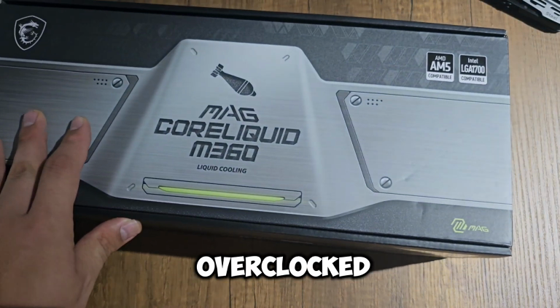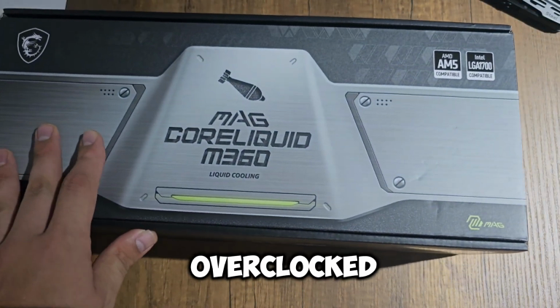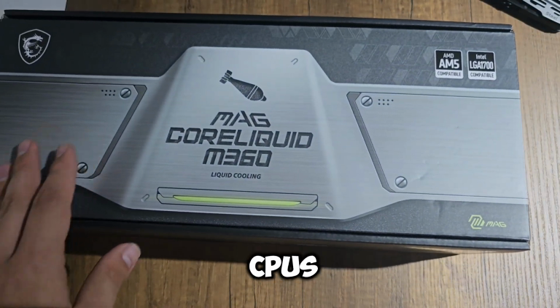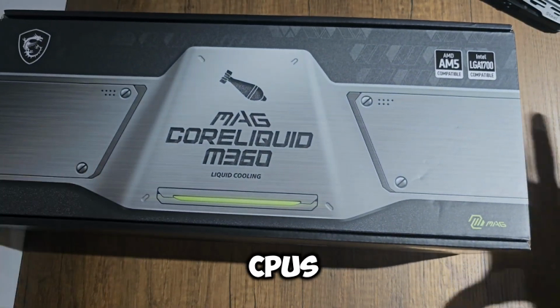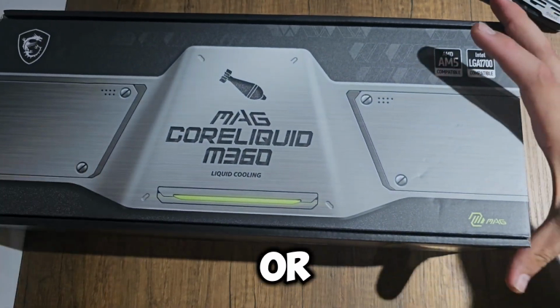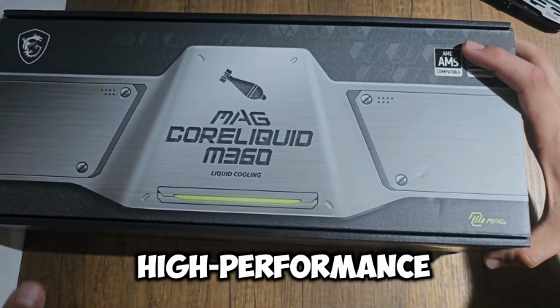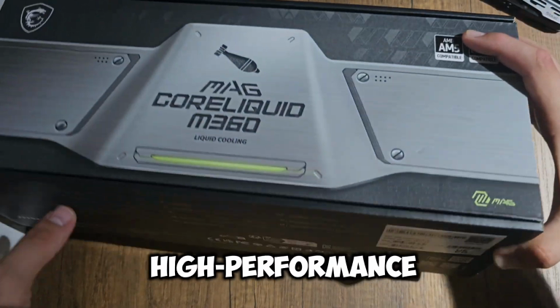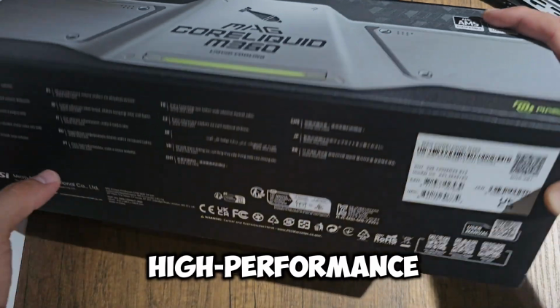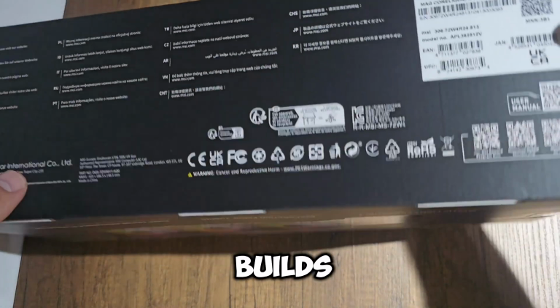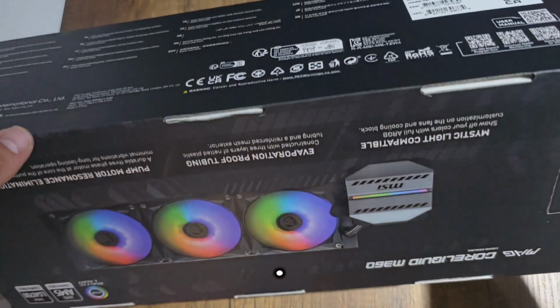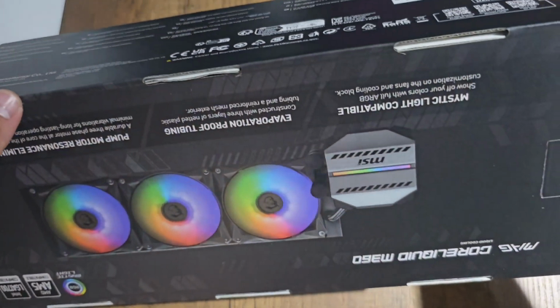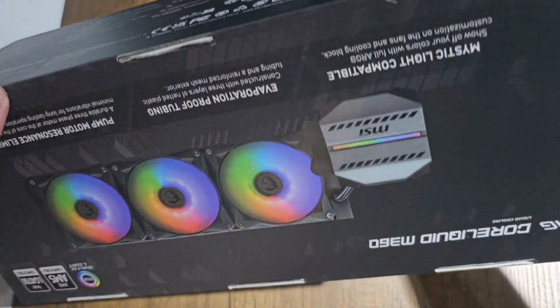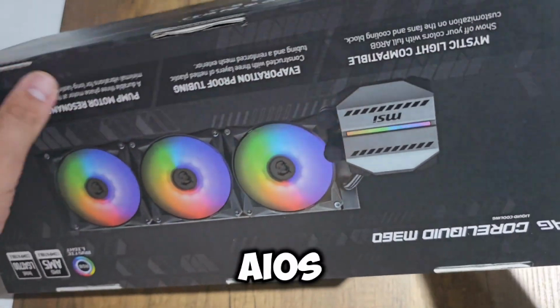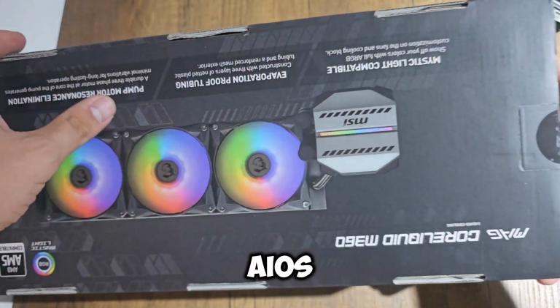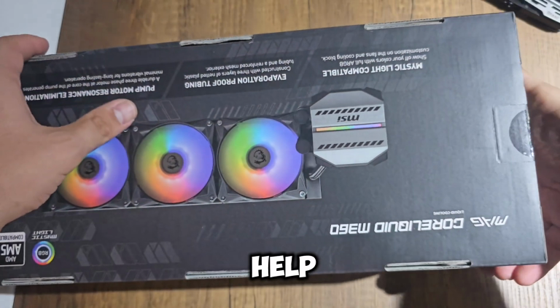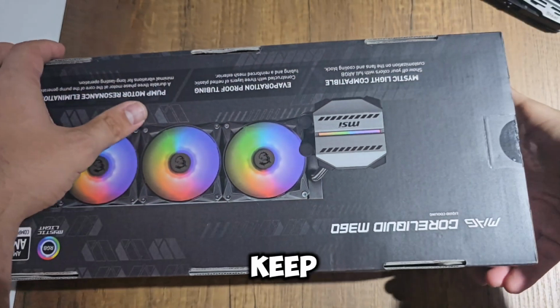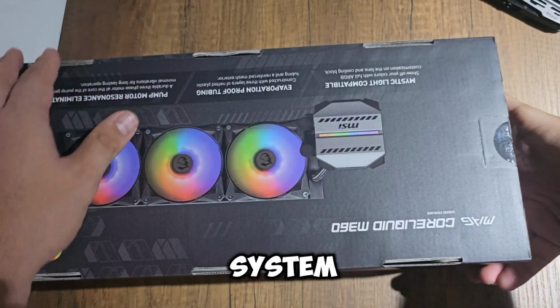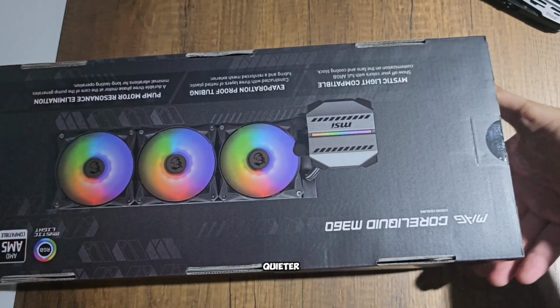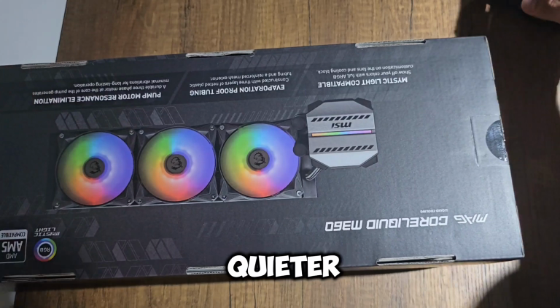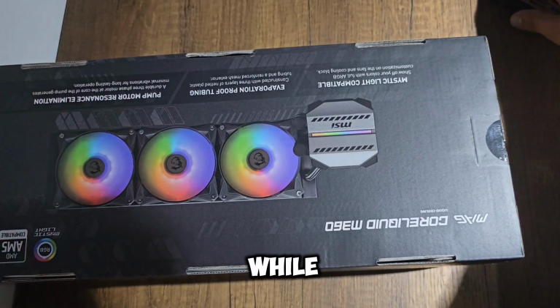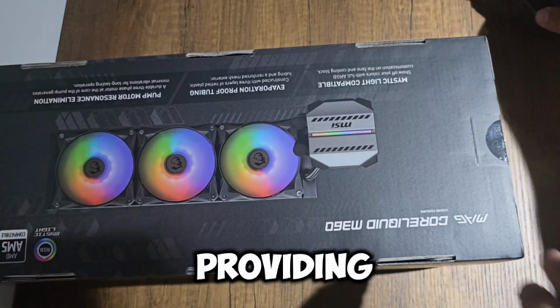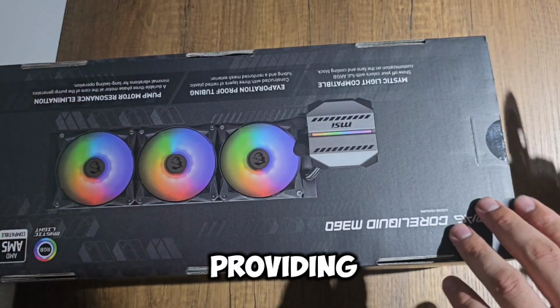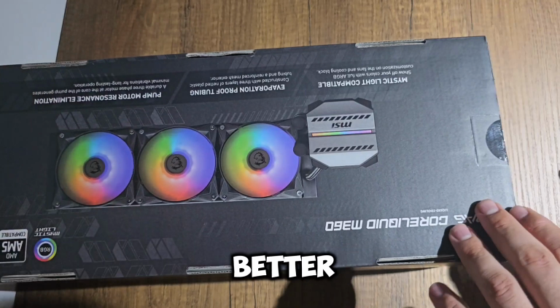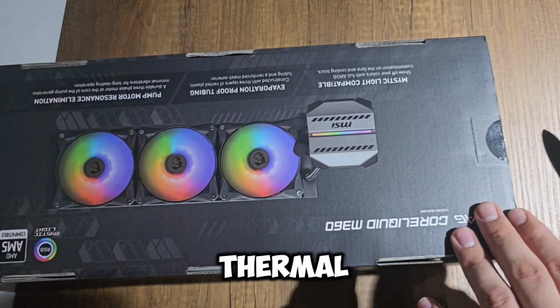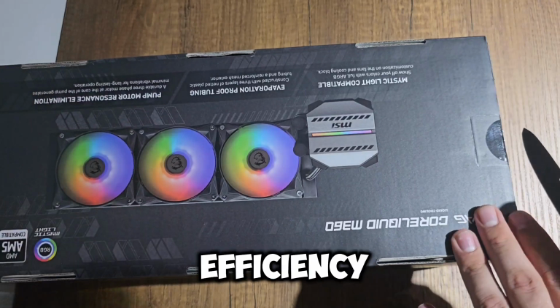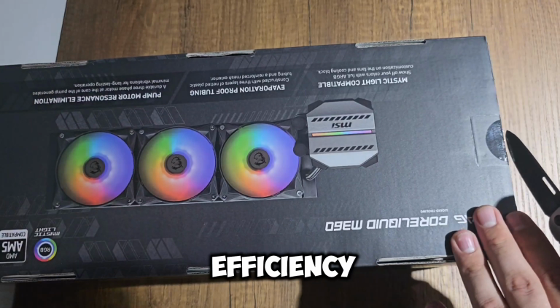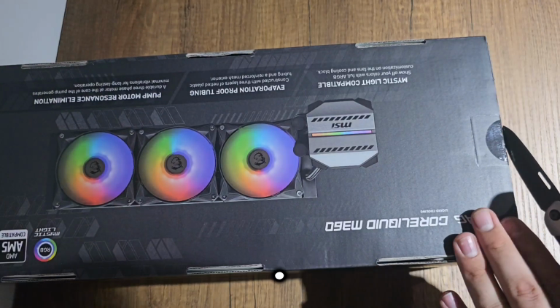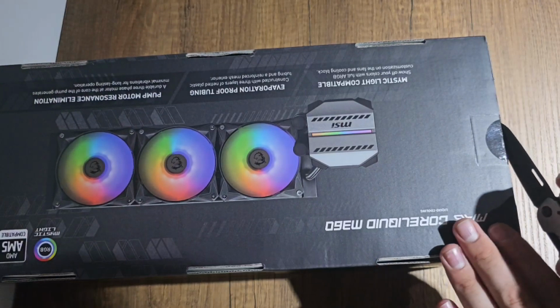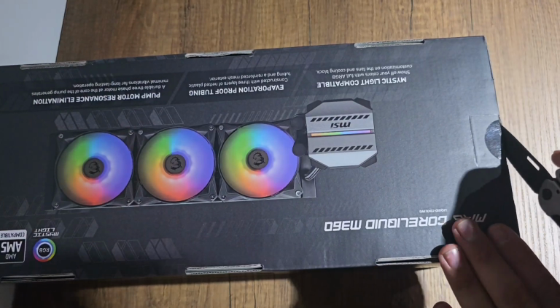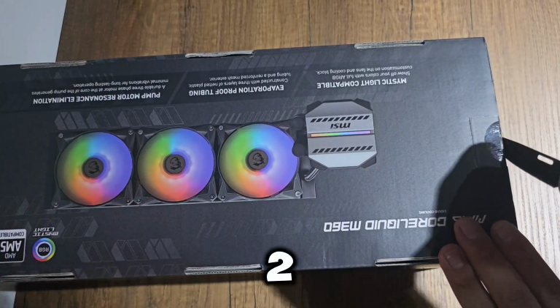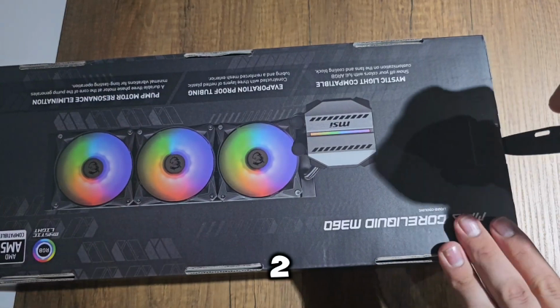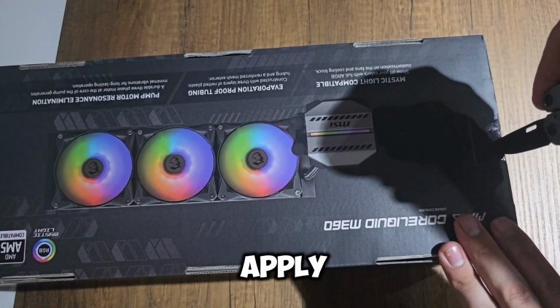Liquid cooler — AIO (all-in-one): AIO liquid coolers such as the Corsair H100i offer superior cooling for overclocked CPUs or high-performance builds. AIOs help keep your system quieter while providing better thermal efficiency.